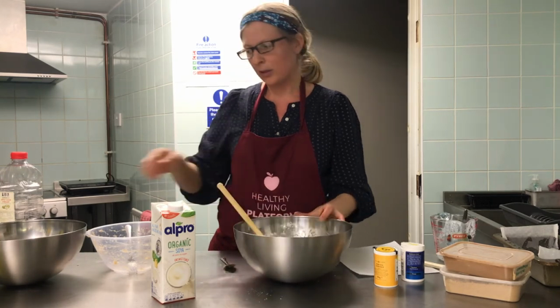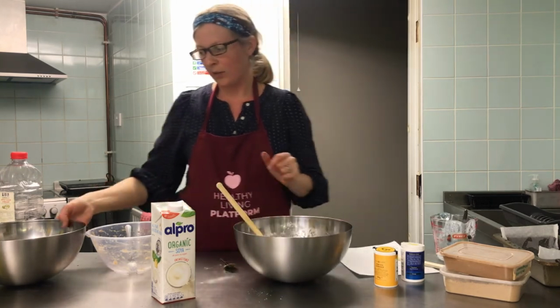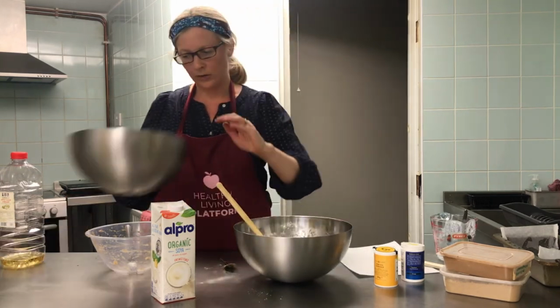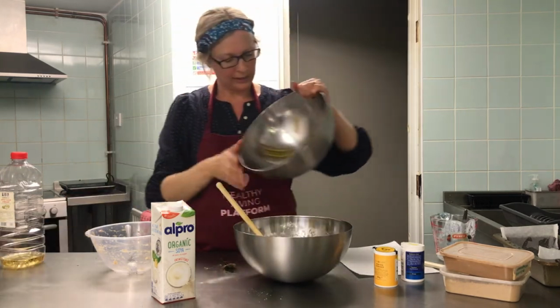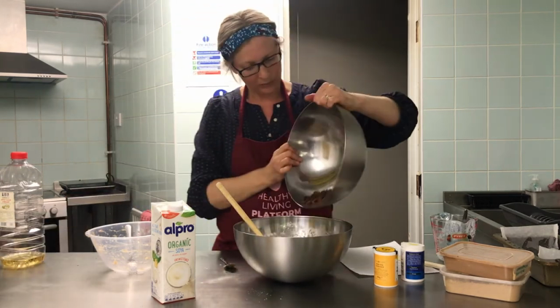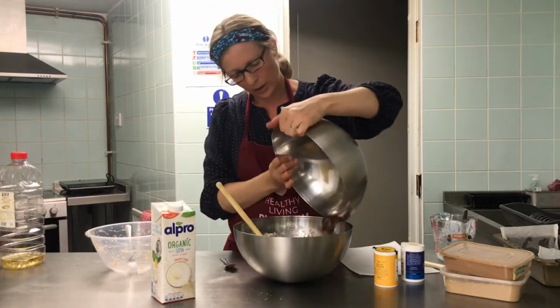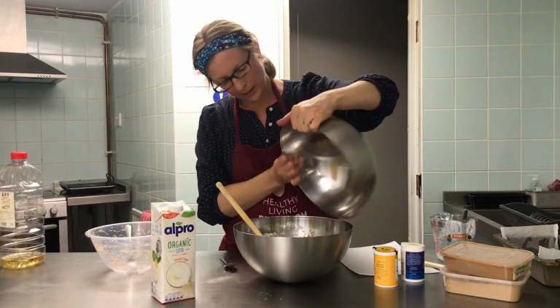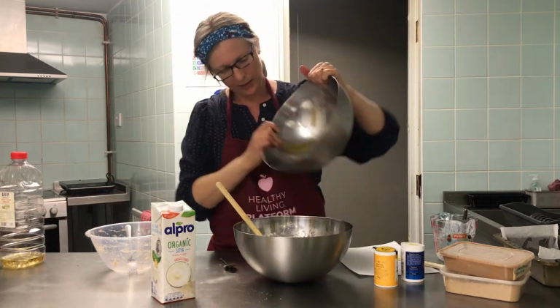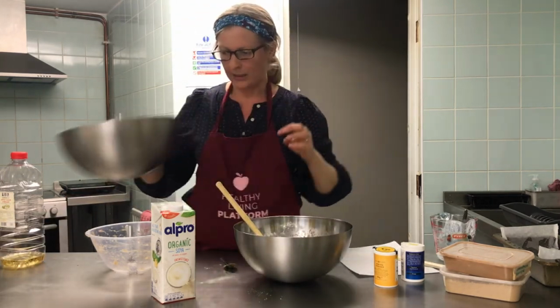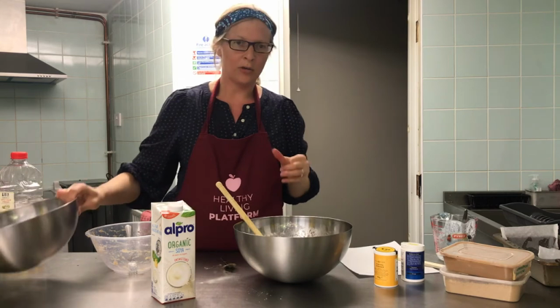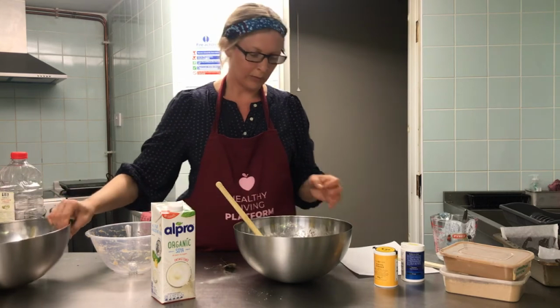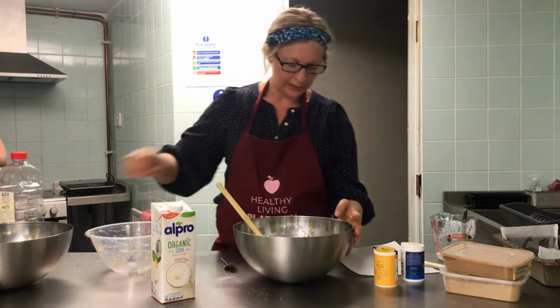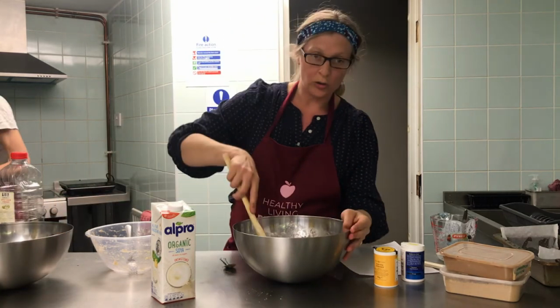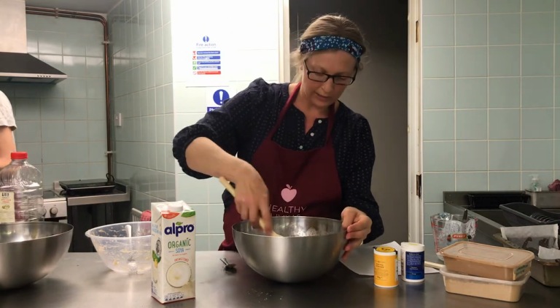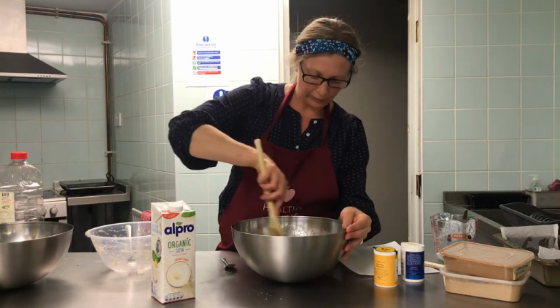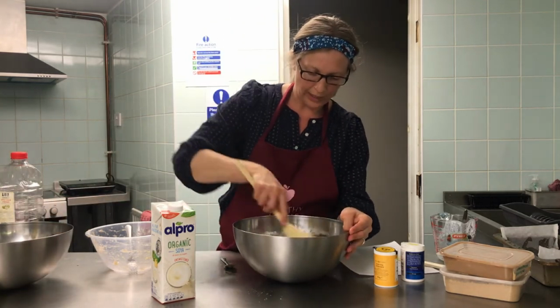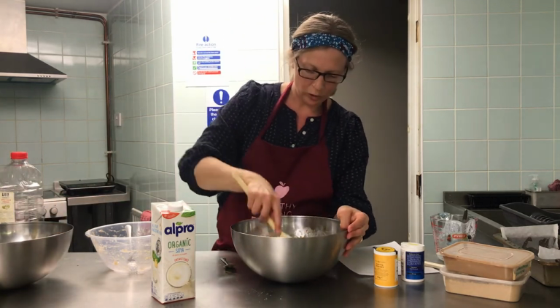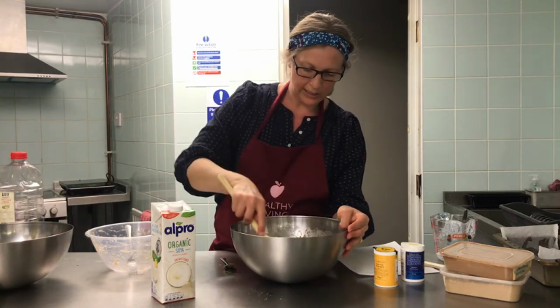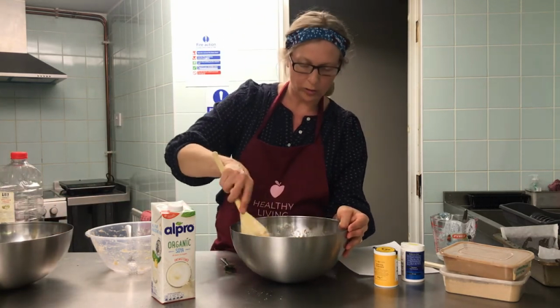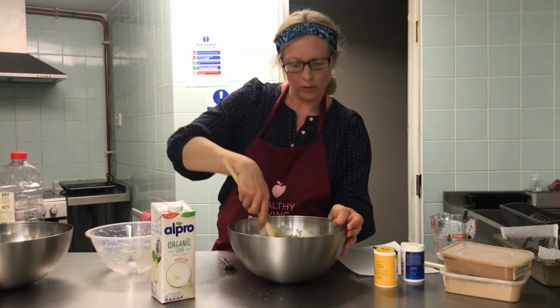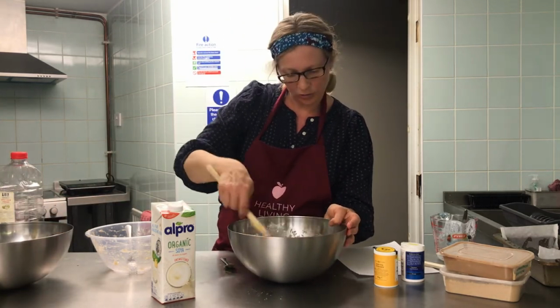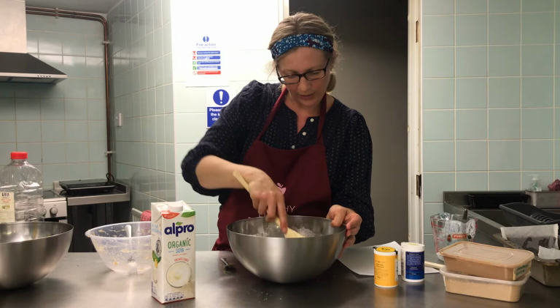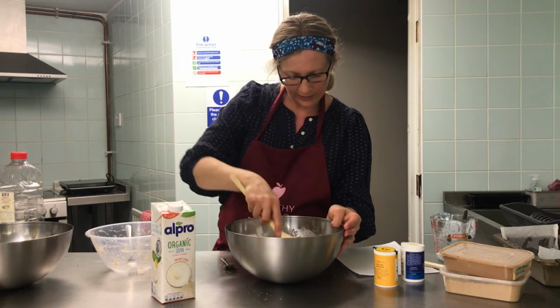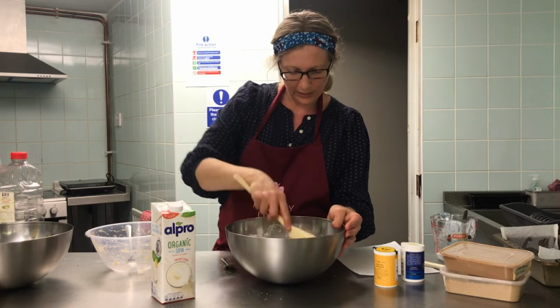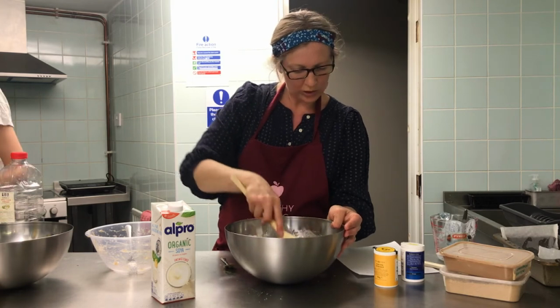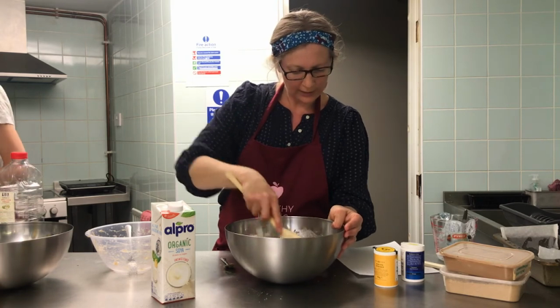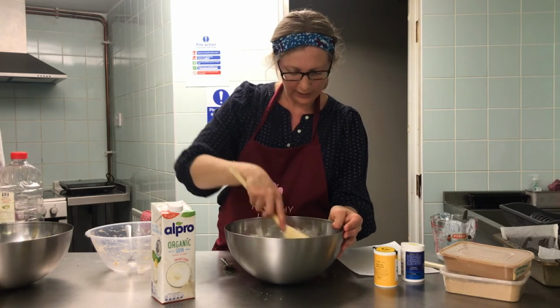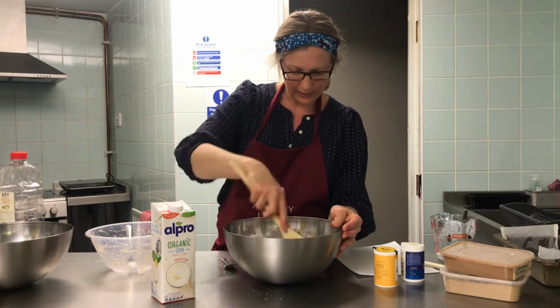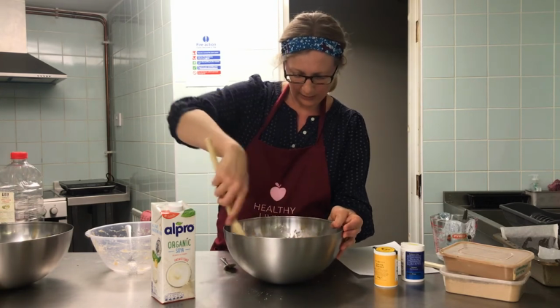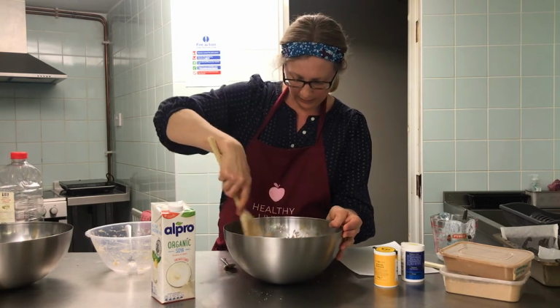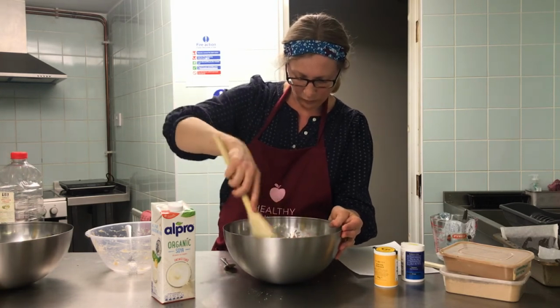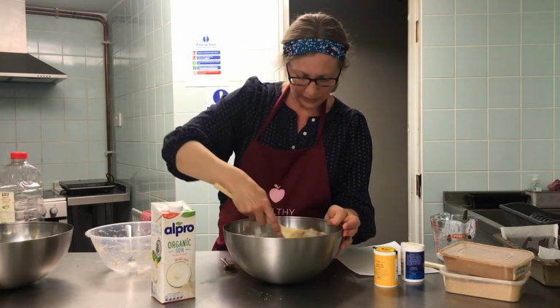Just to add a bit of extra sweetness and some texture, we're adding 100 grams of raisins. You can use any dried fruit you have — chopped dates, chopped apricots, dried cranberries, dried cherries. They will all be delicious.